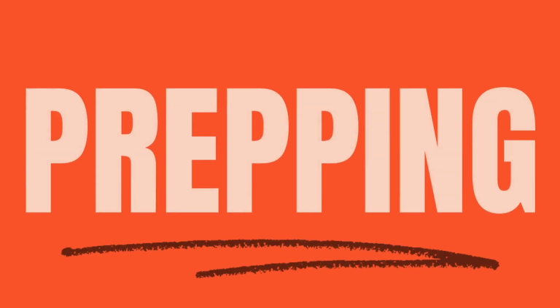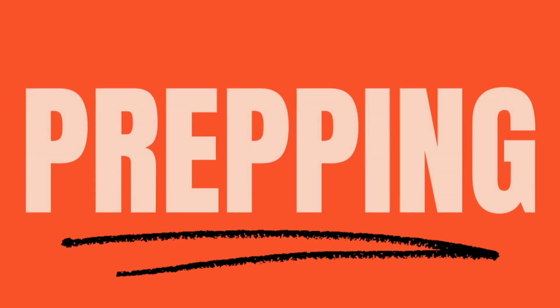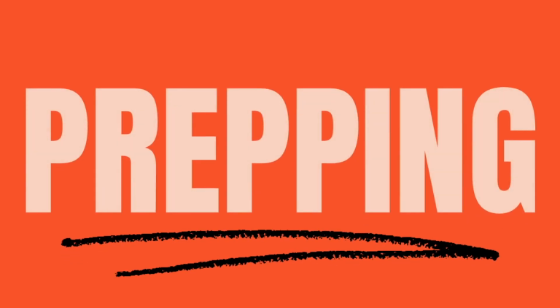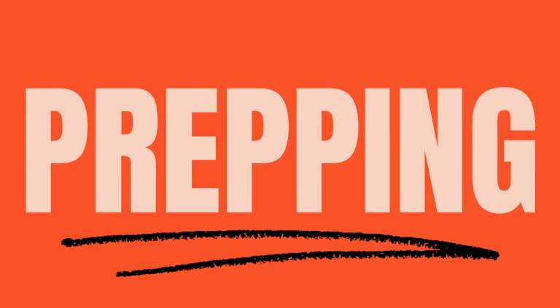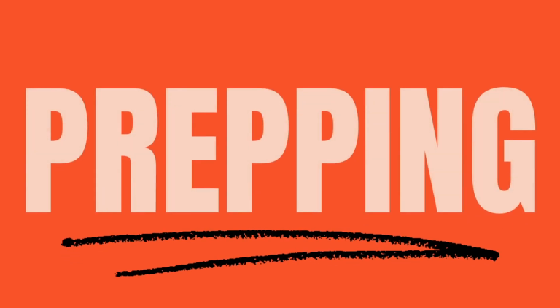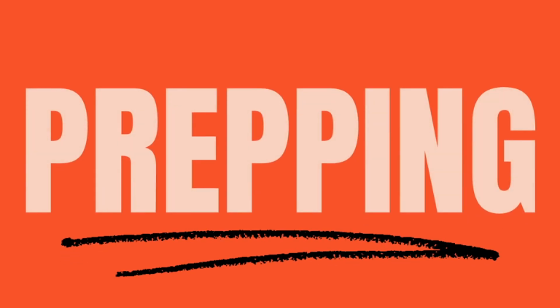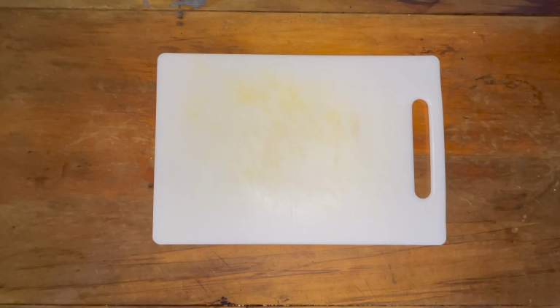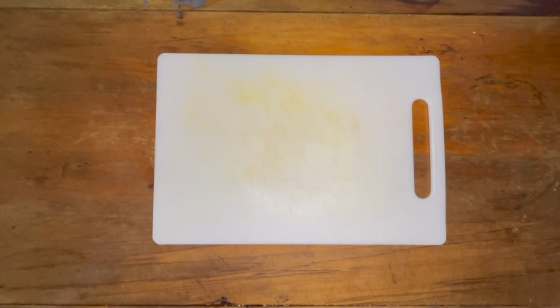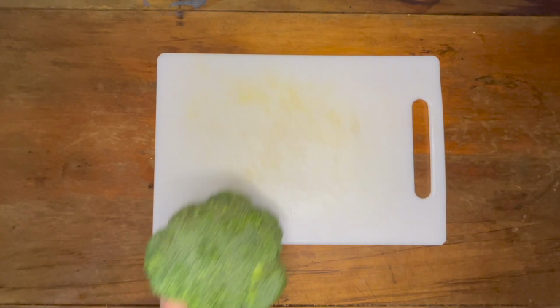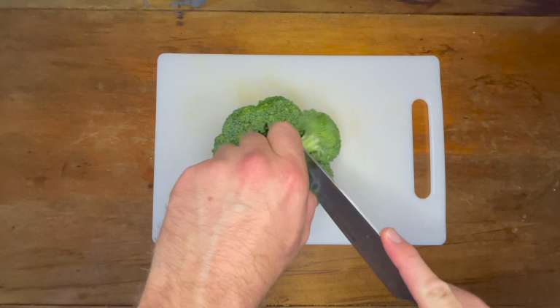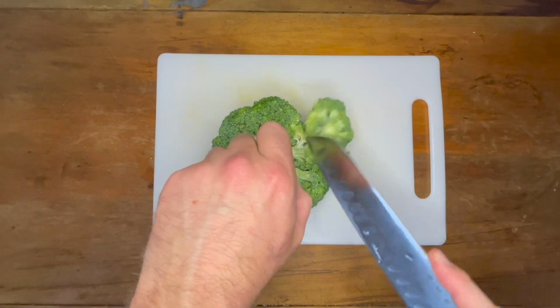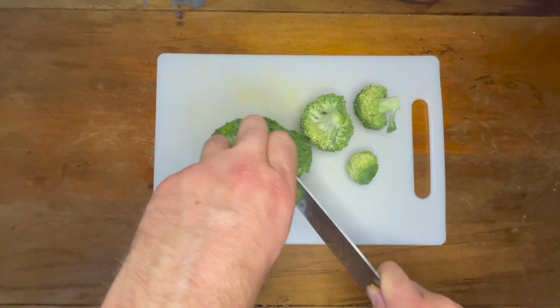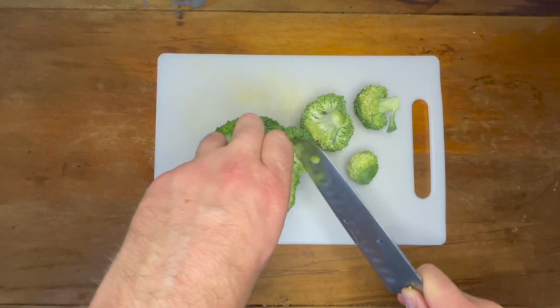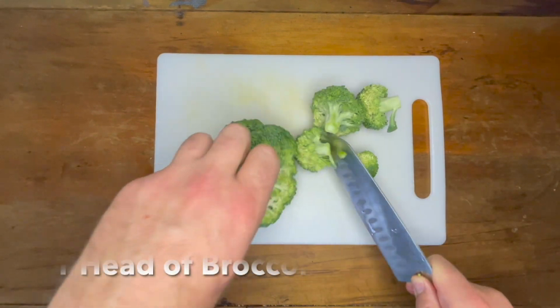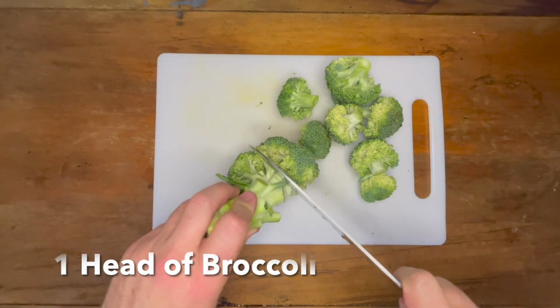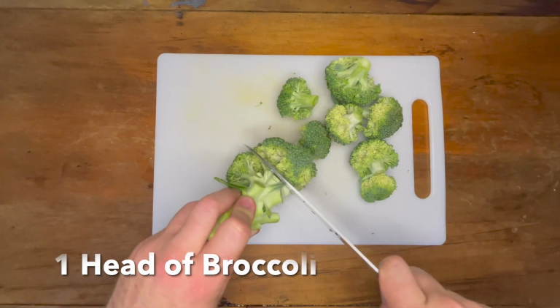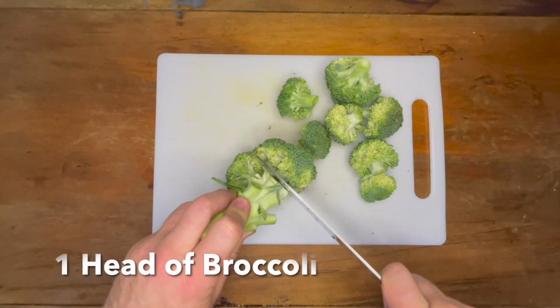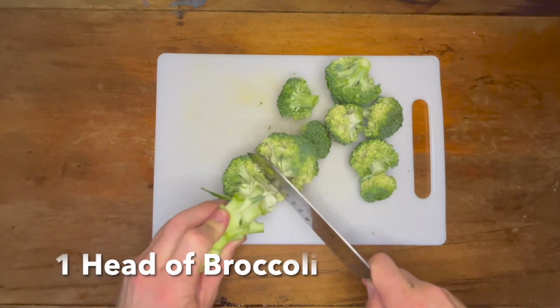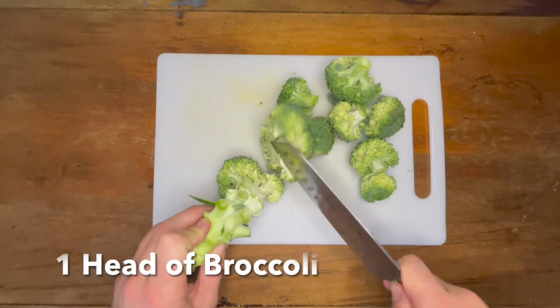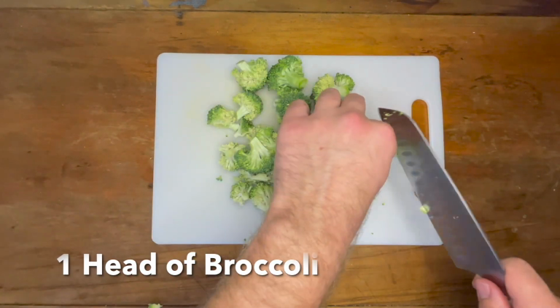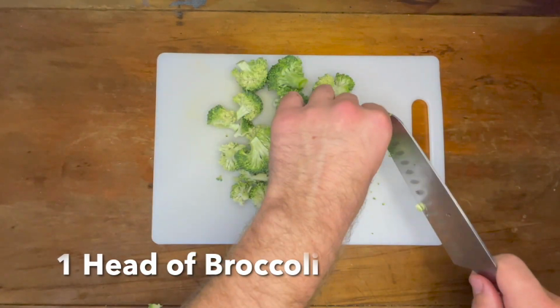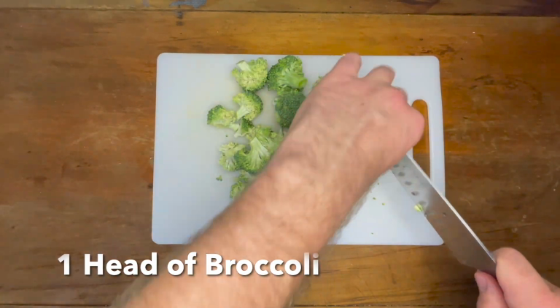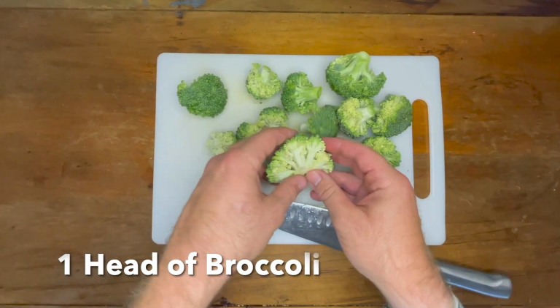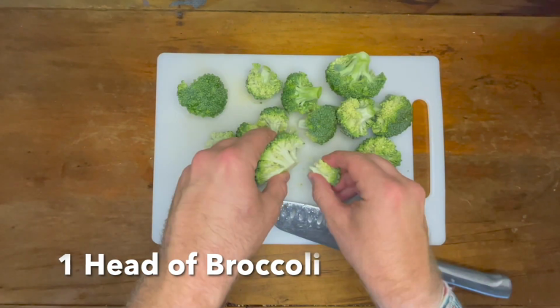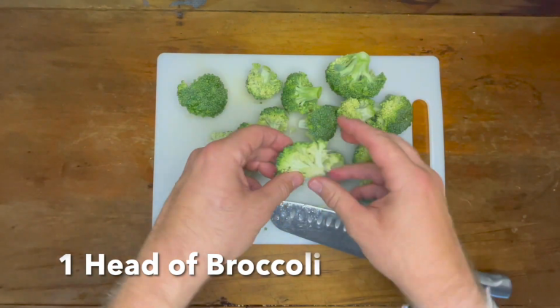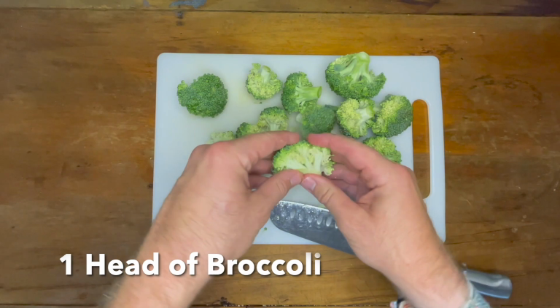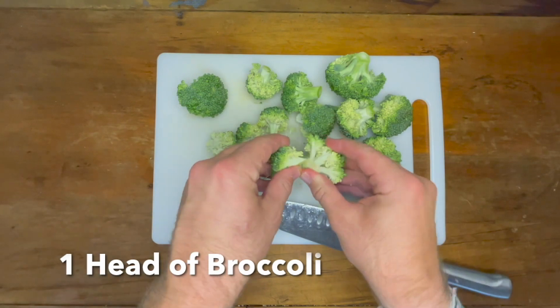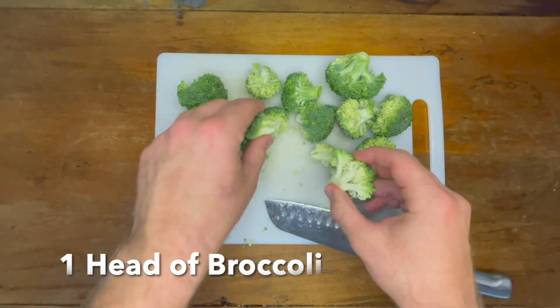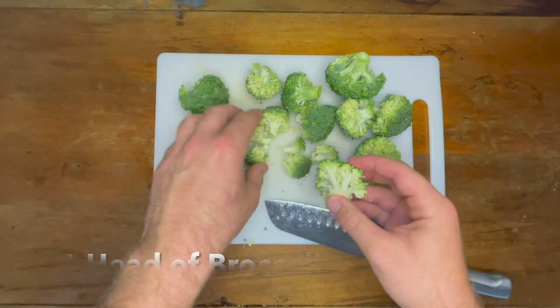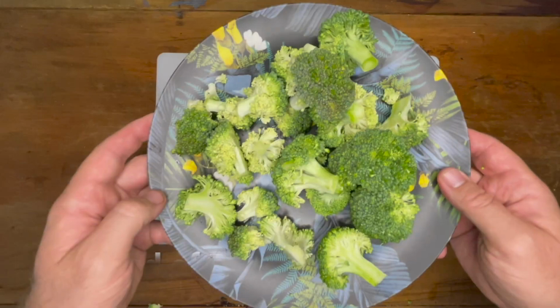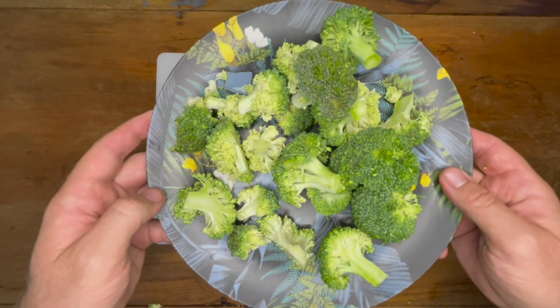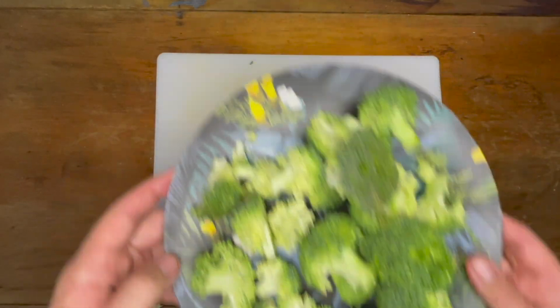First let's start by prepping the ingredients. Take one head of broccoli and chop it into bite-sized pieces. Once done, this should give us two to three cups worth.